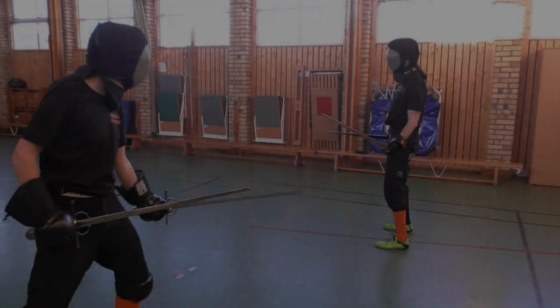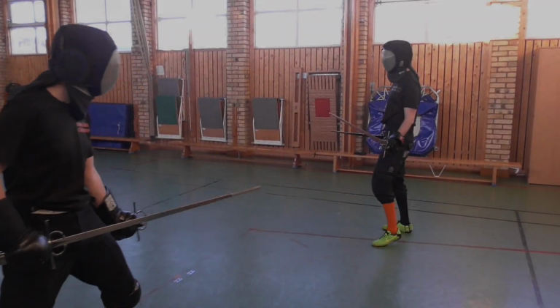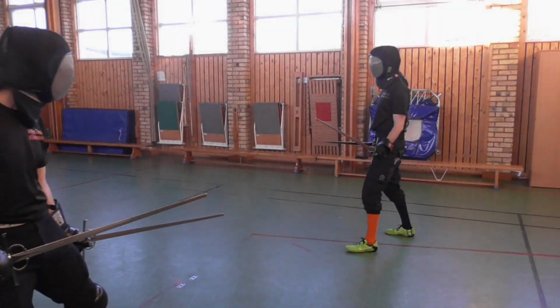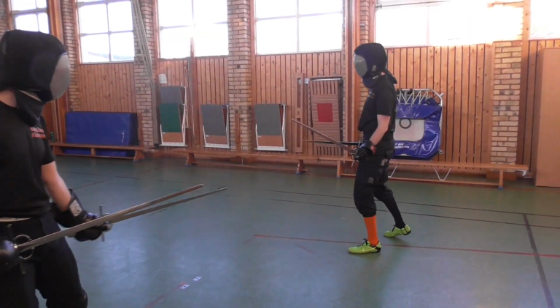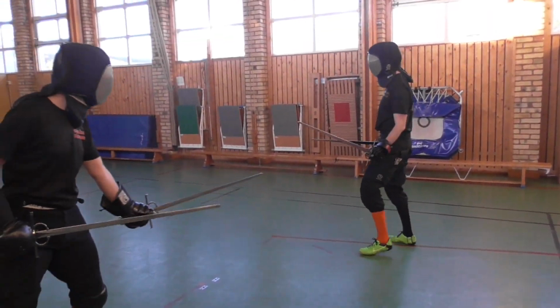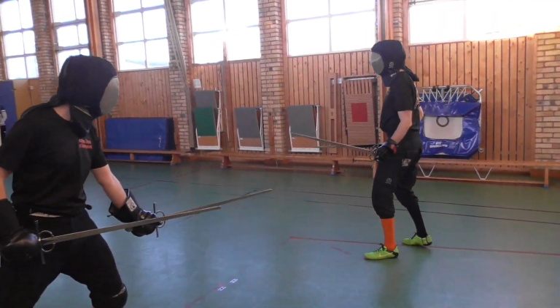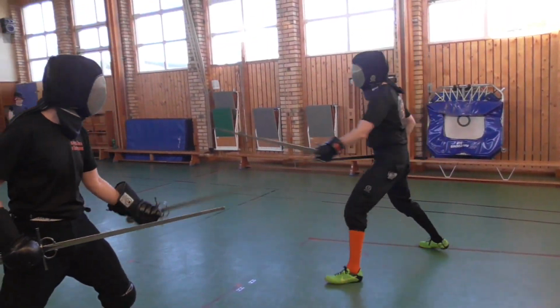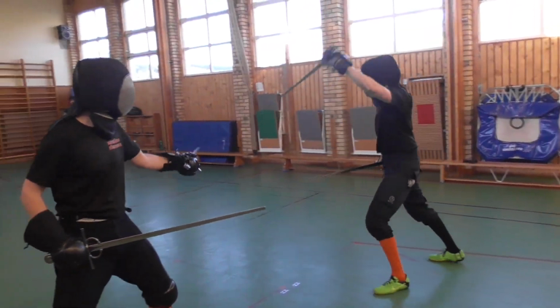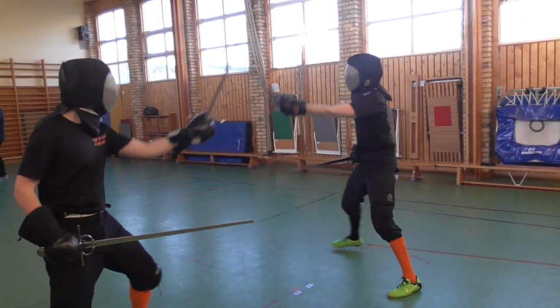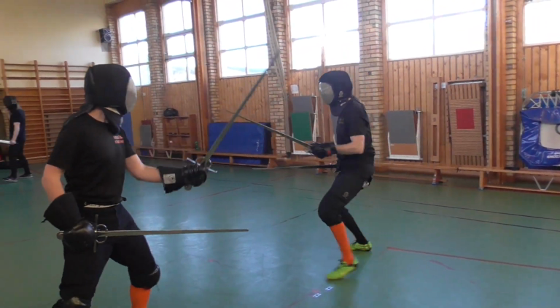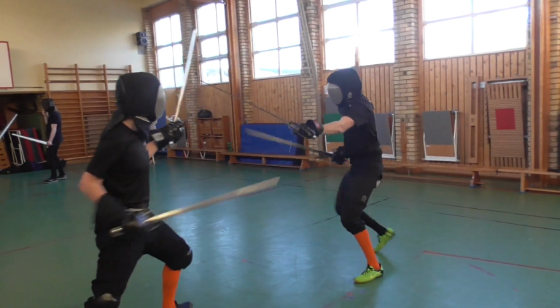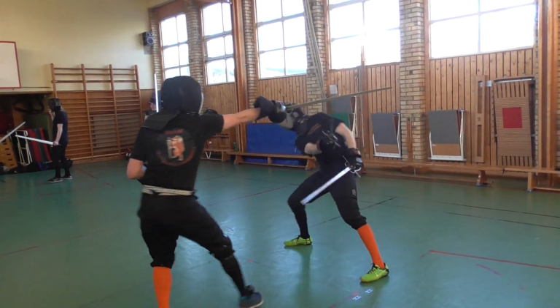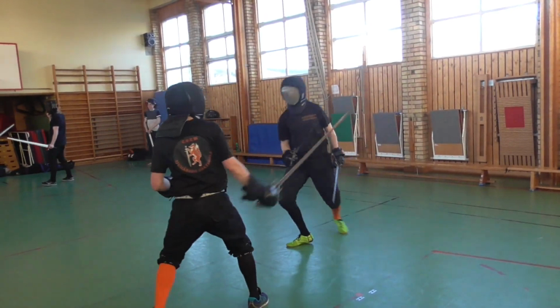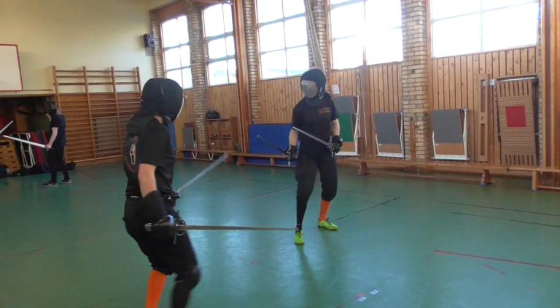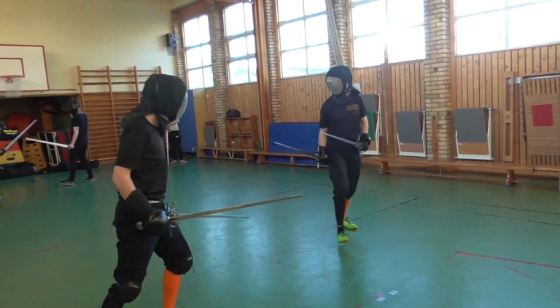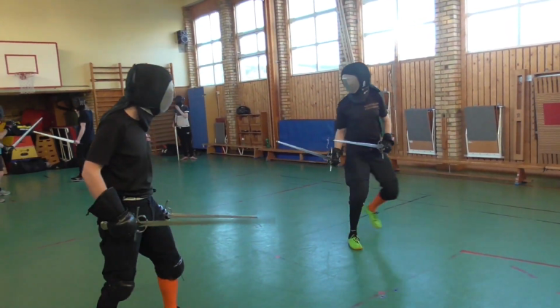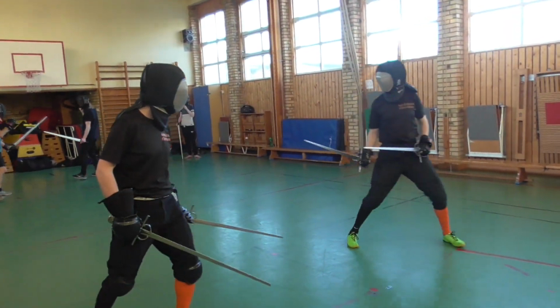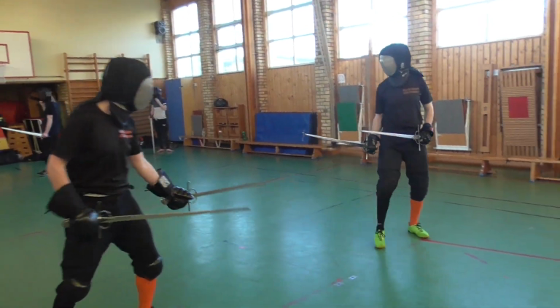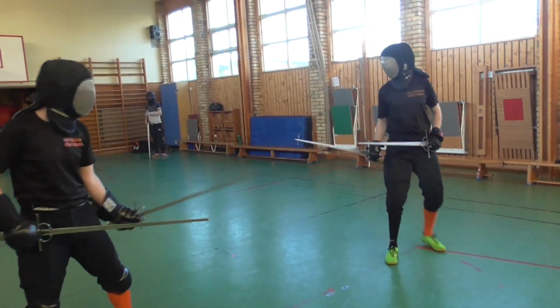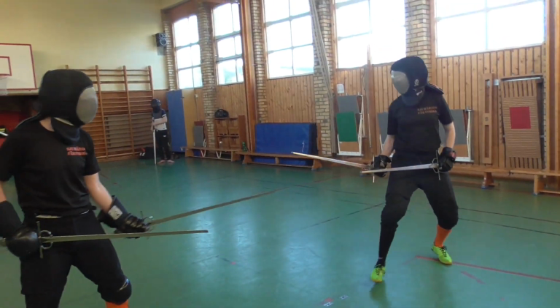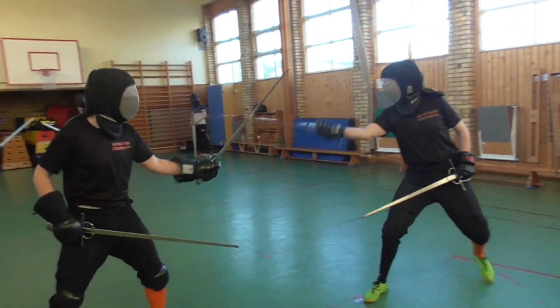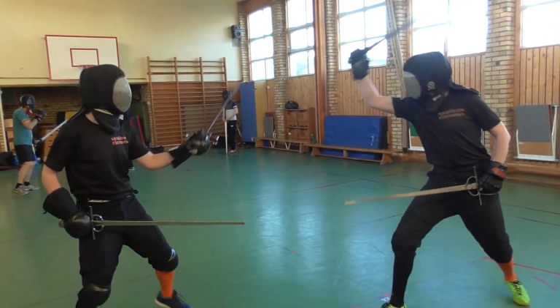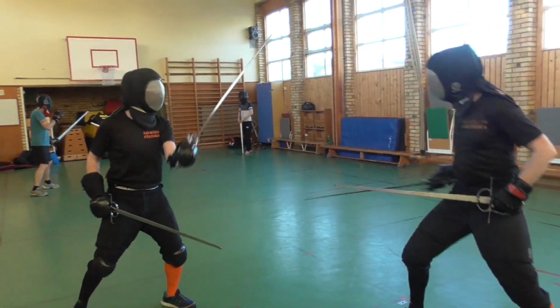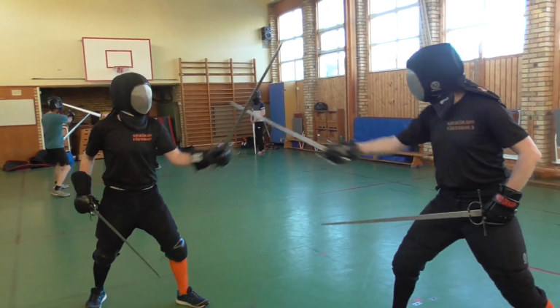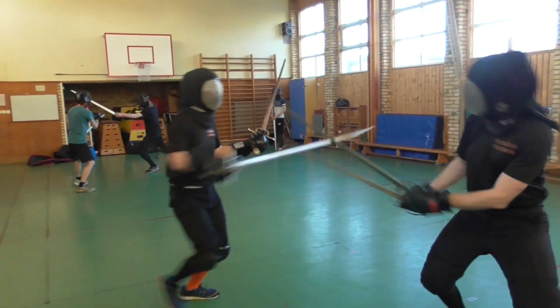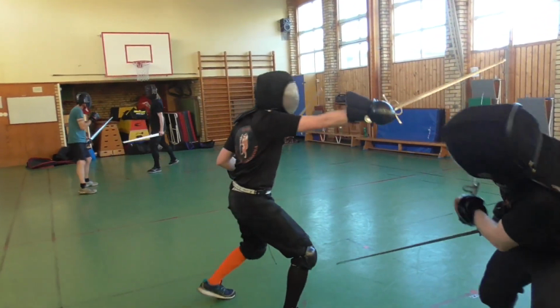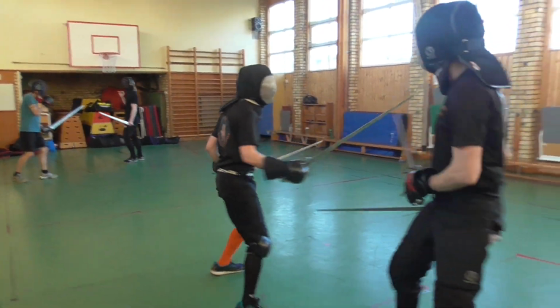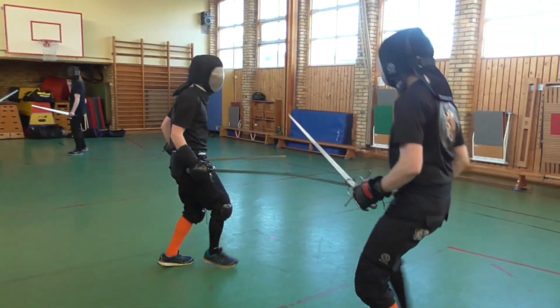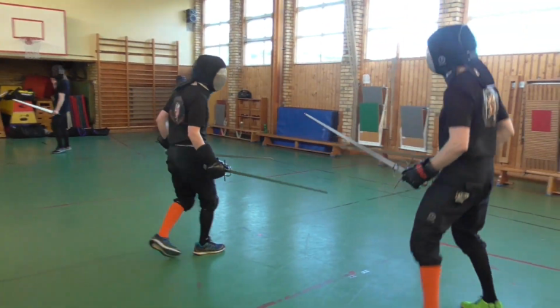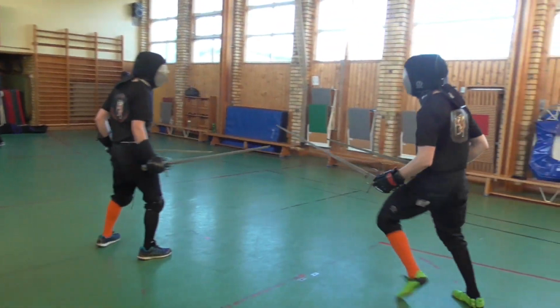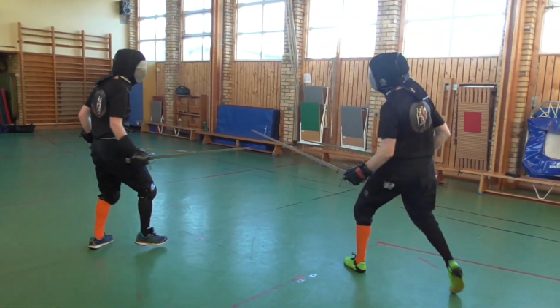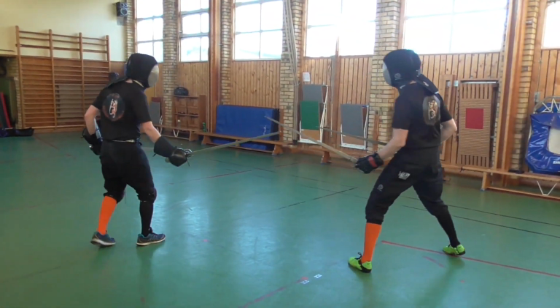In this exercise, one student will focus on attacking while the other will focus on defending. One basic principle of two sword fencing is that you should prefer to parry with the fore sword and threaten the opponent with the hinter sword.